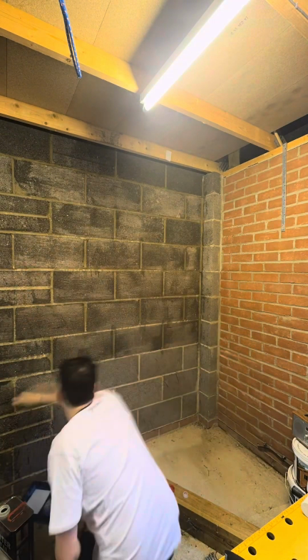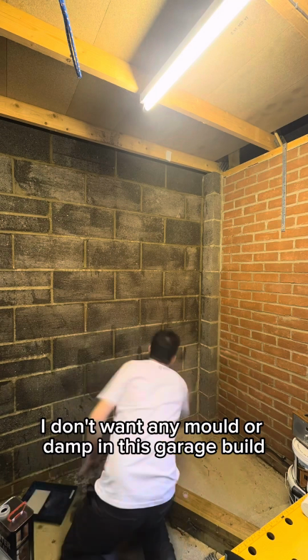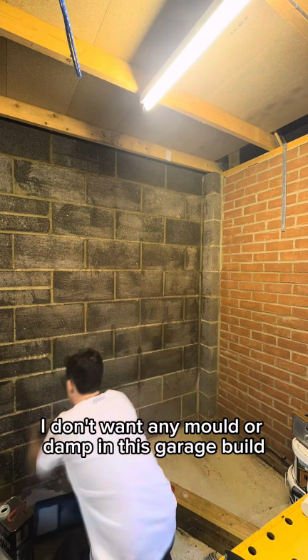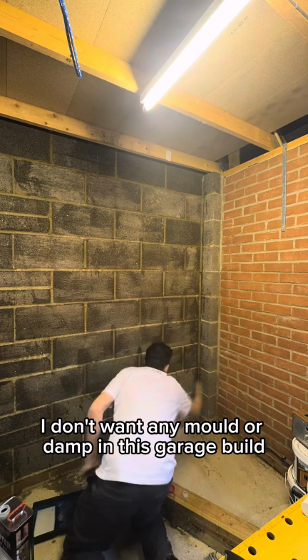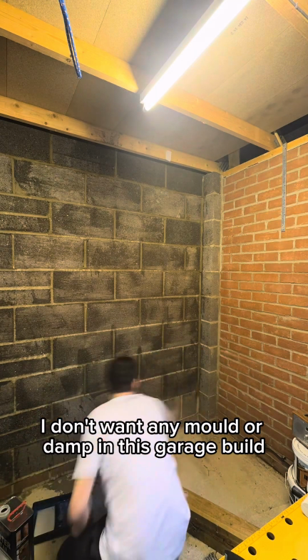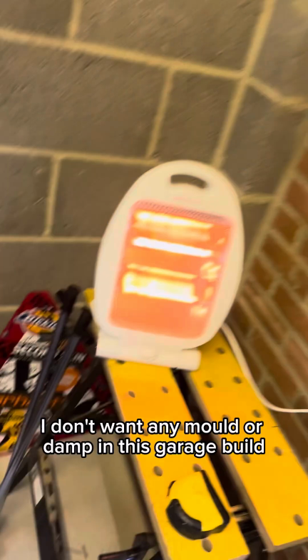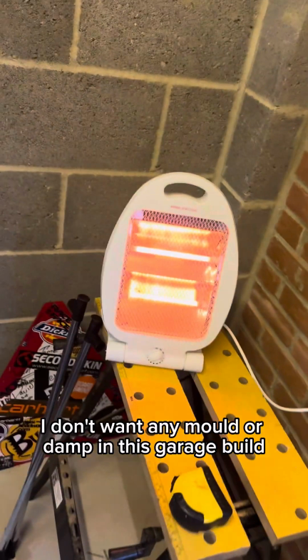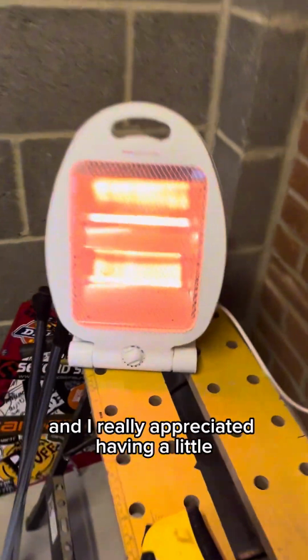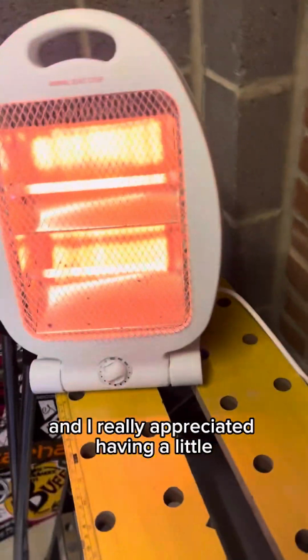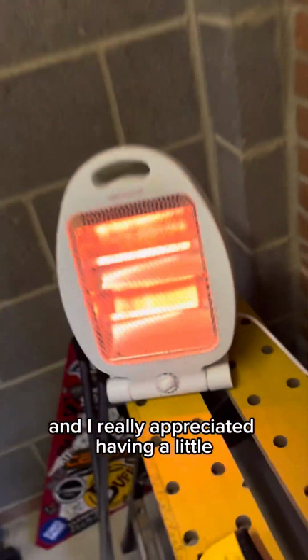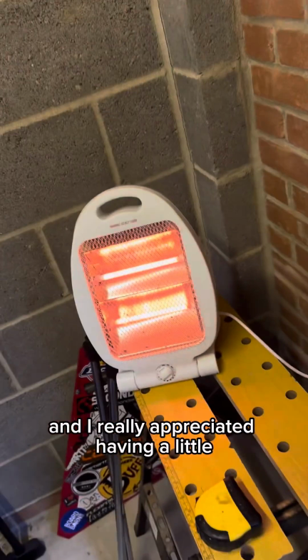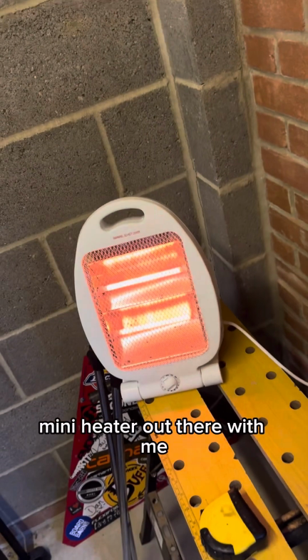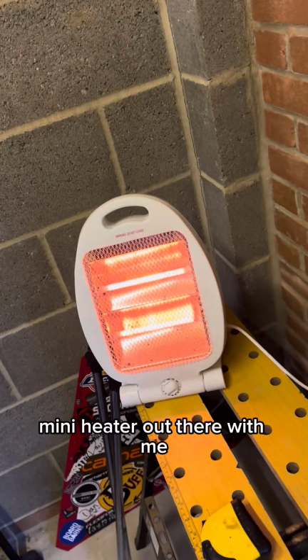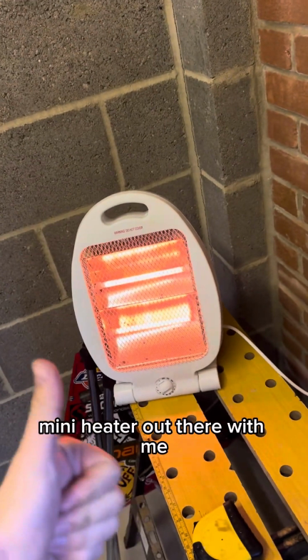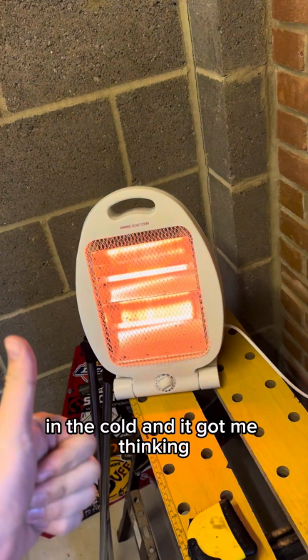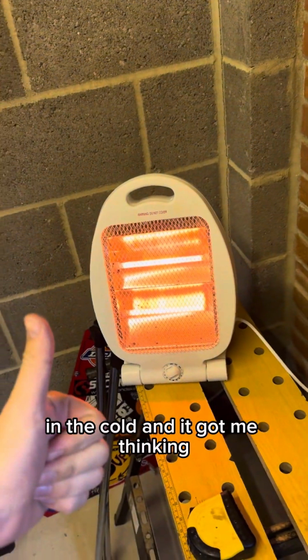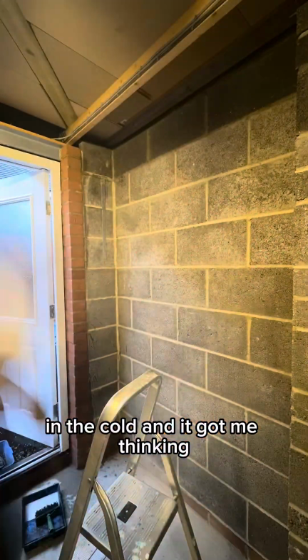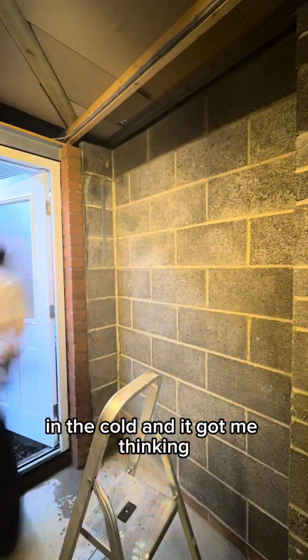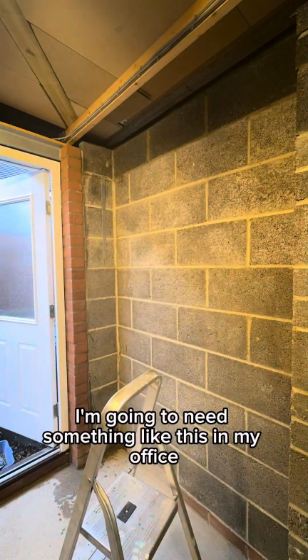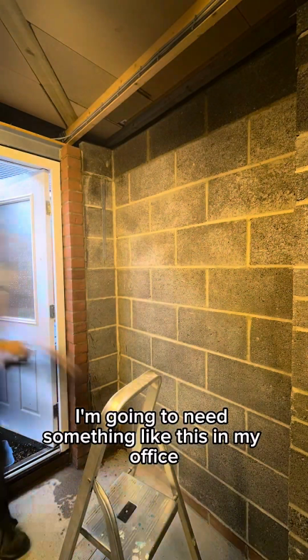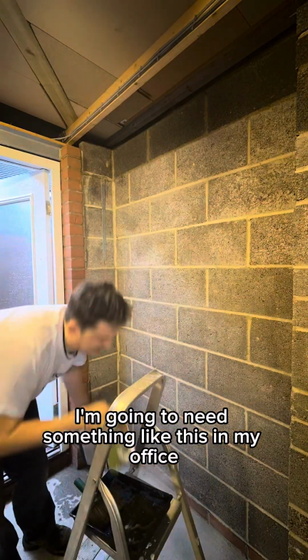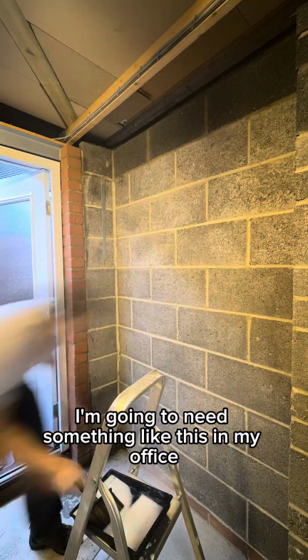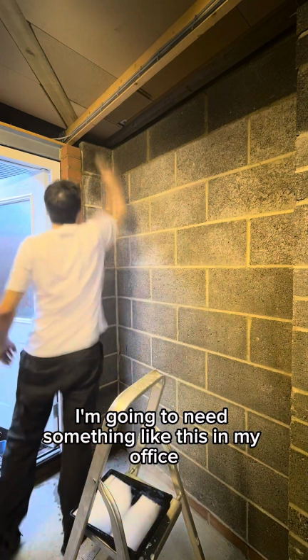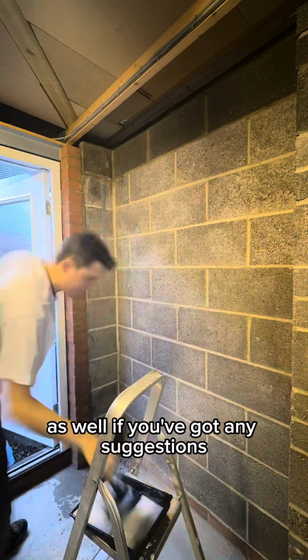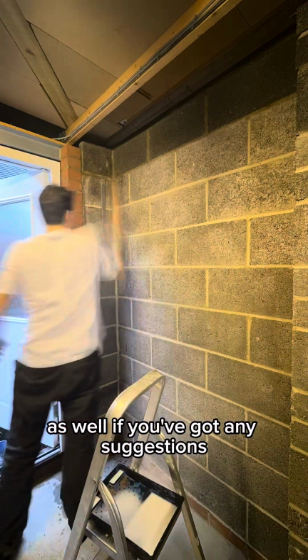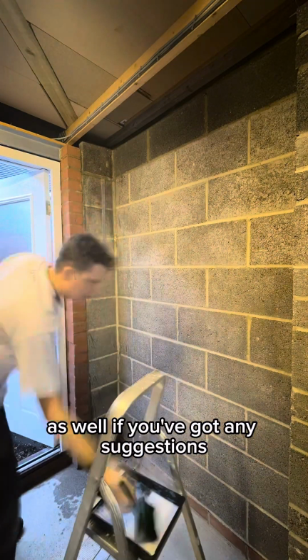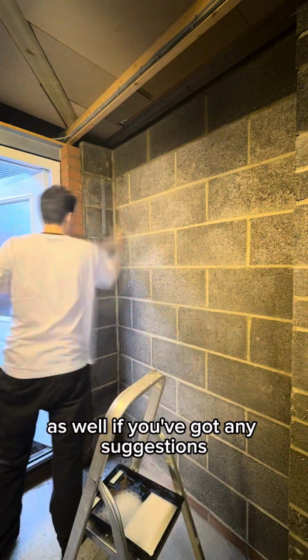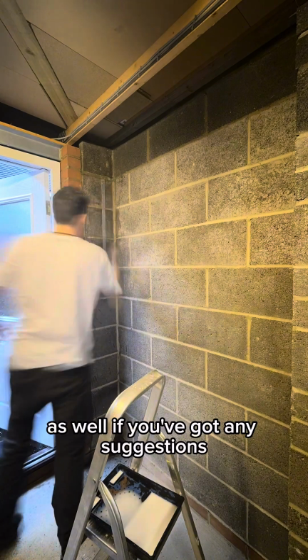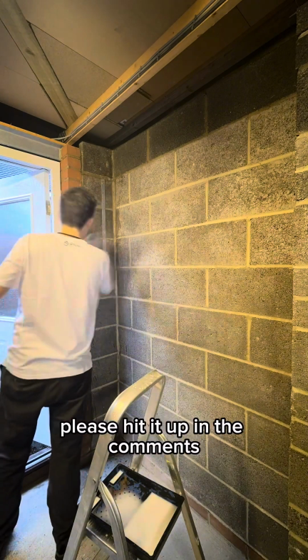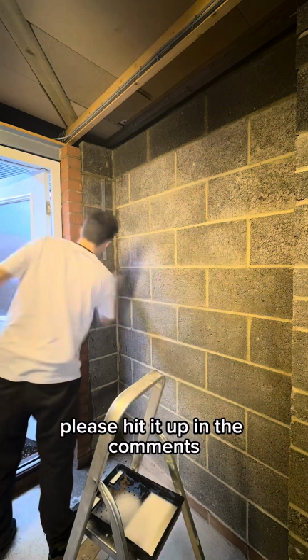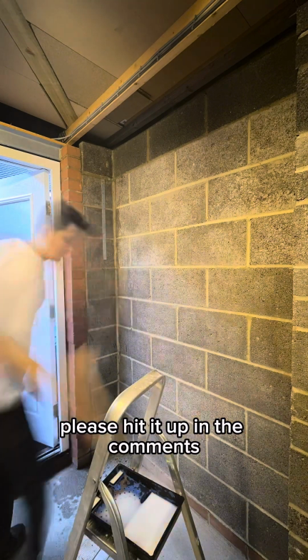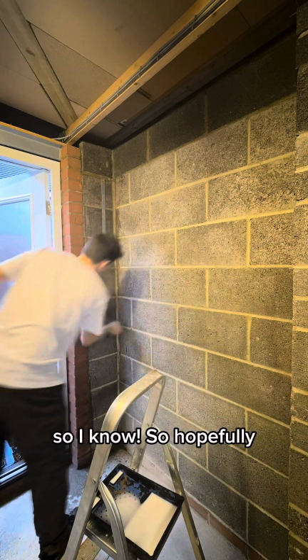I don't want any mold or damp in this garage build and I really appreciated having a little mini heater out there with me in the cold — and it got me thinking maybe I'm going to need something like that in my office as well. If you've got any suggestions please hit it up in the comments.